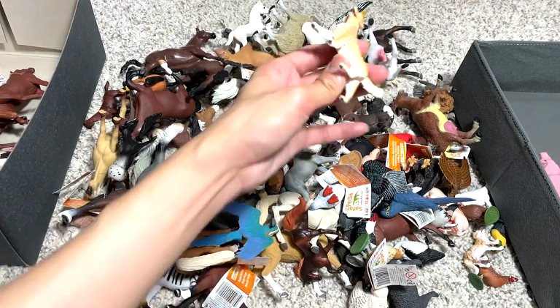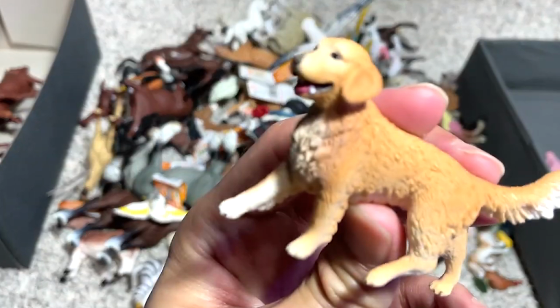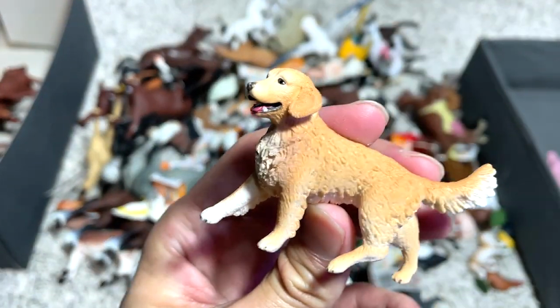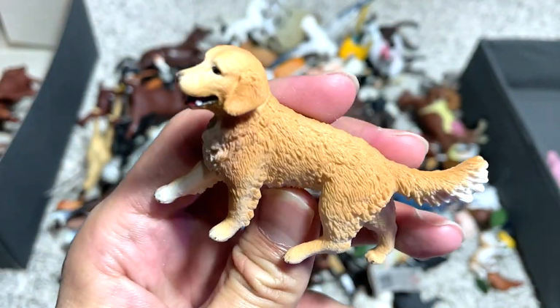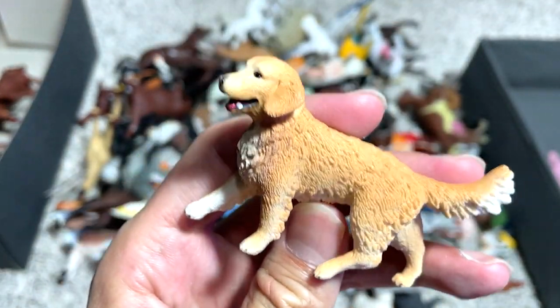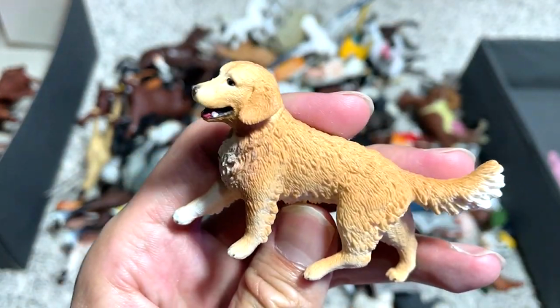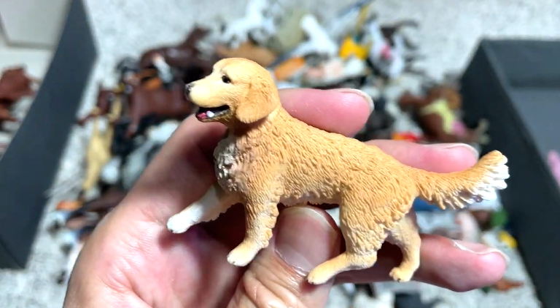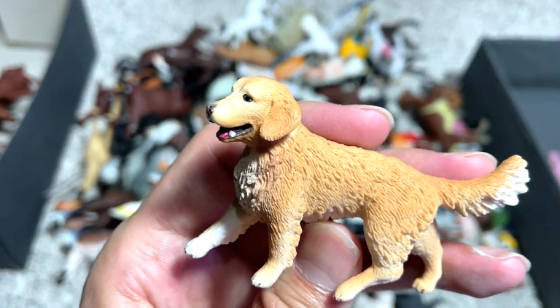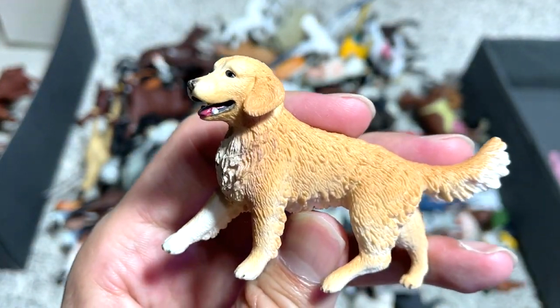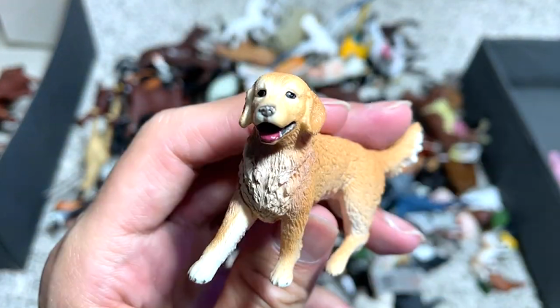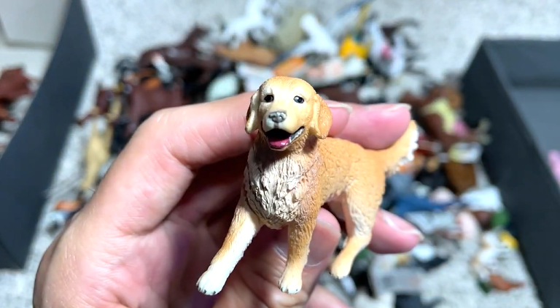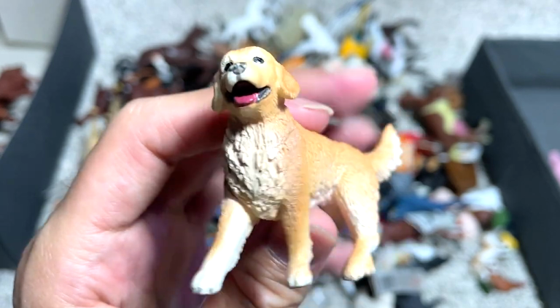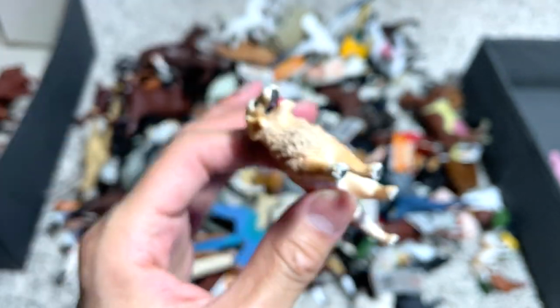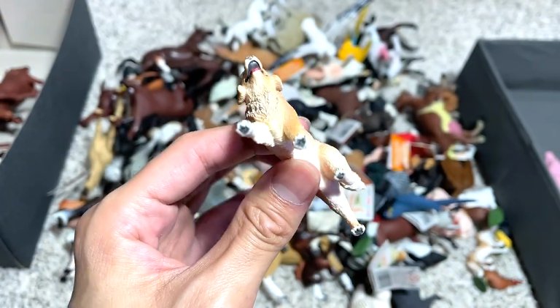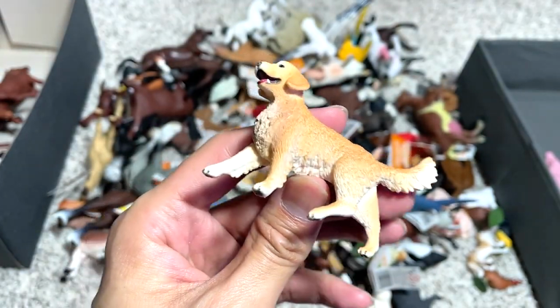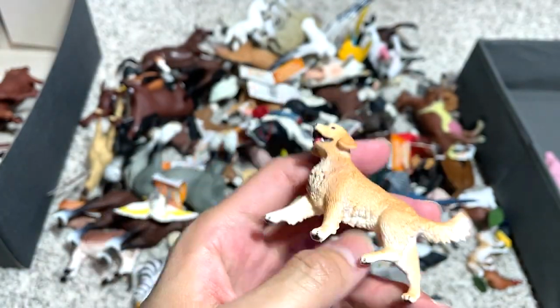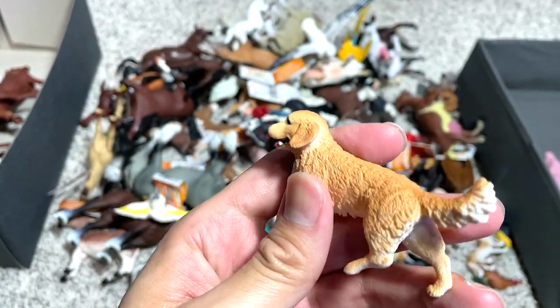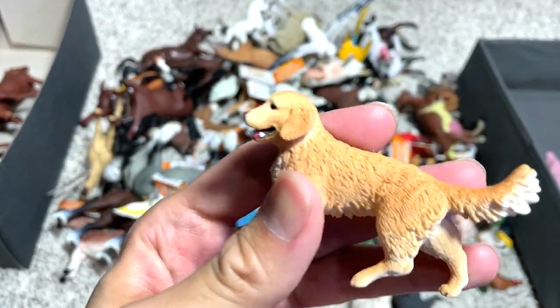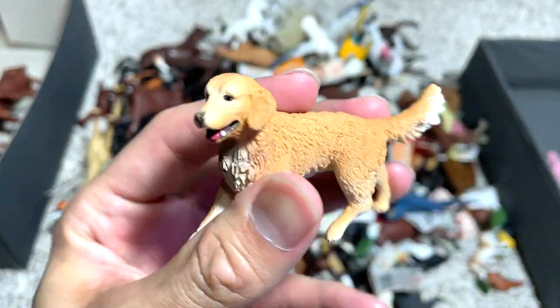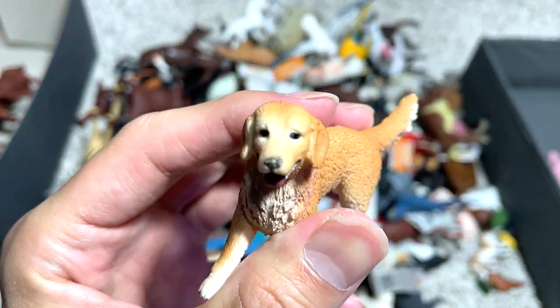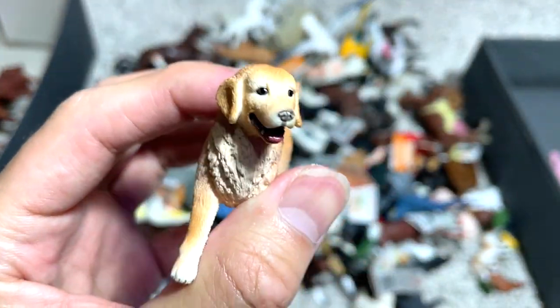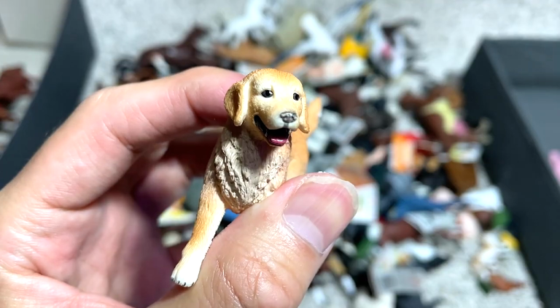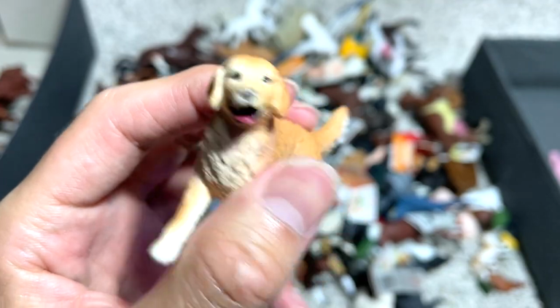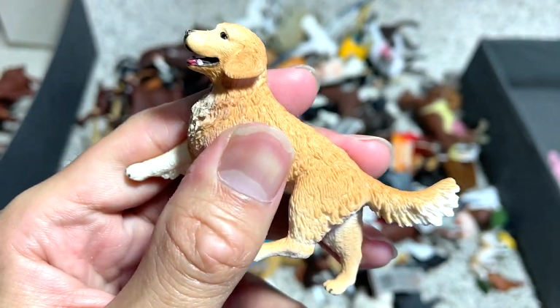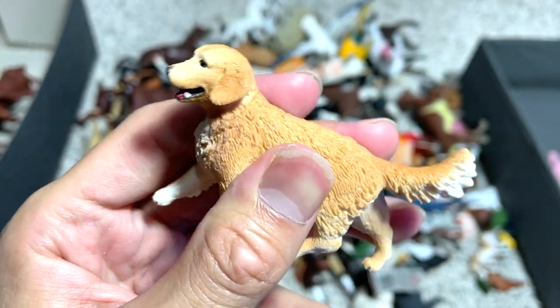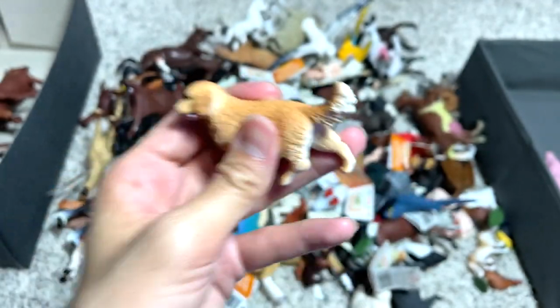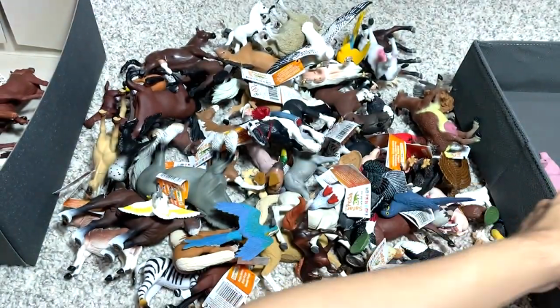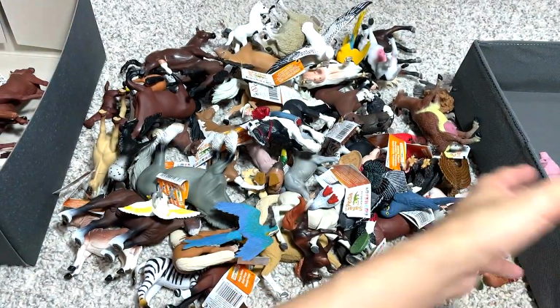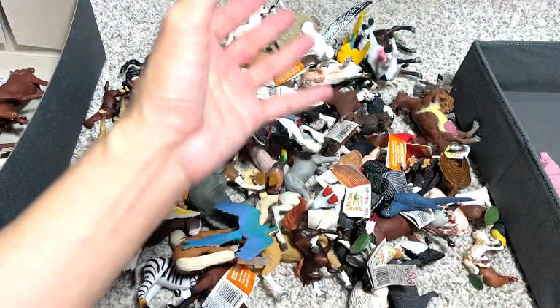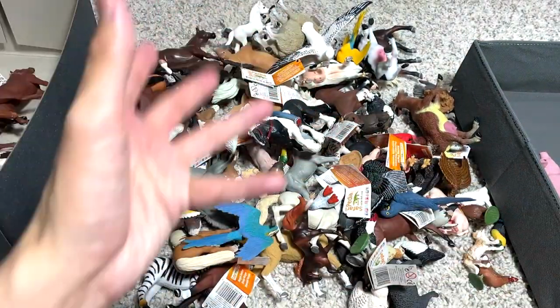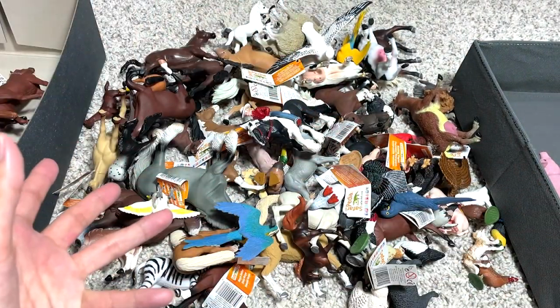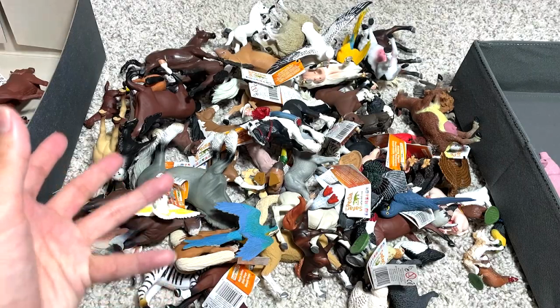Golden Retriever. I am thinking of getting a Golden Retriever. I do have a Shih Tzu, but I feel like getting another dog. I love Golden Retrievers — what do you guys think? Should I get a Golden Retriever?